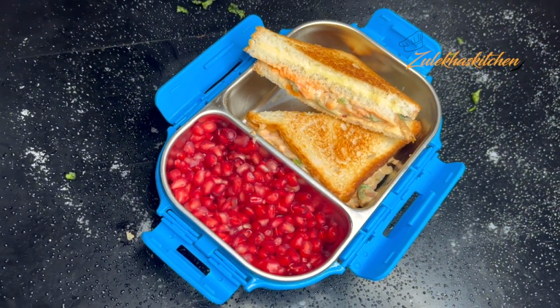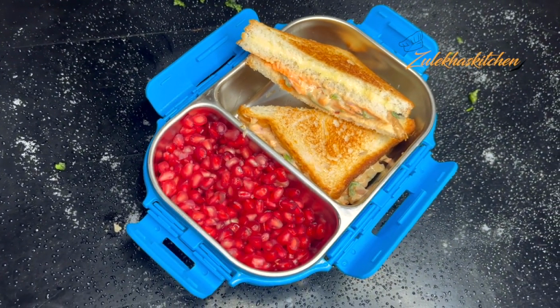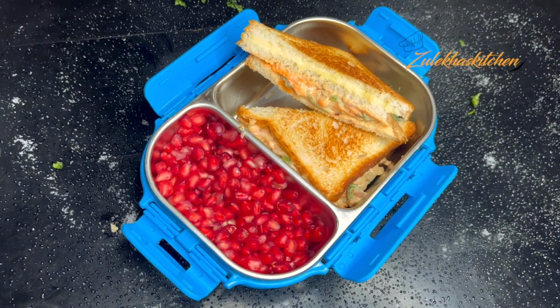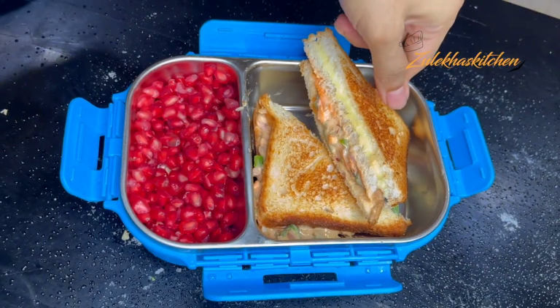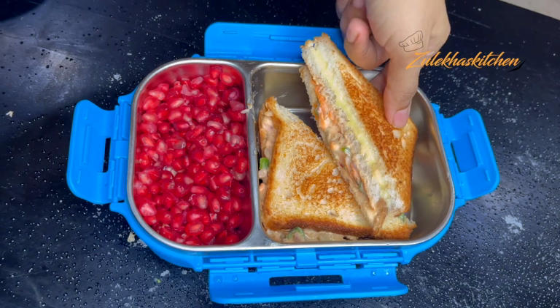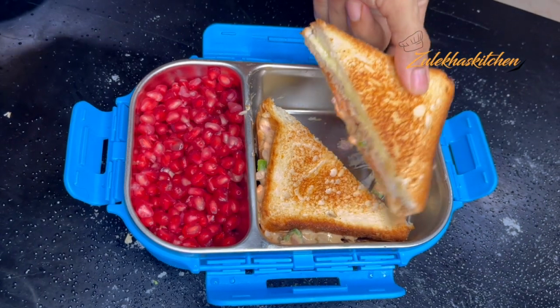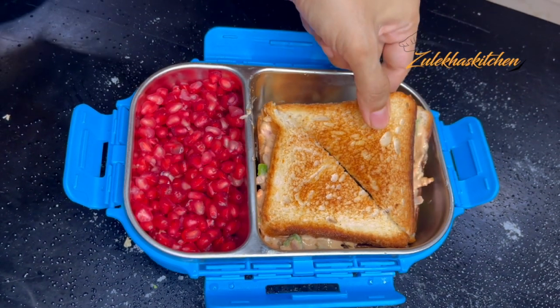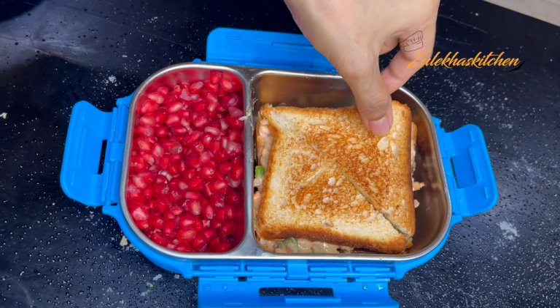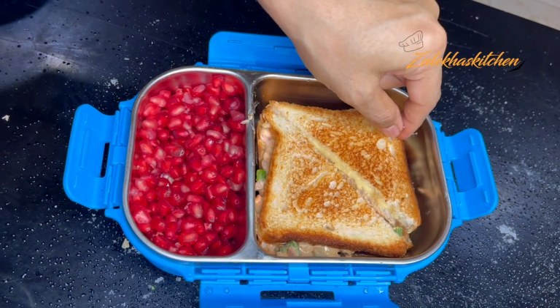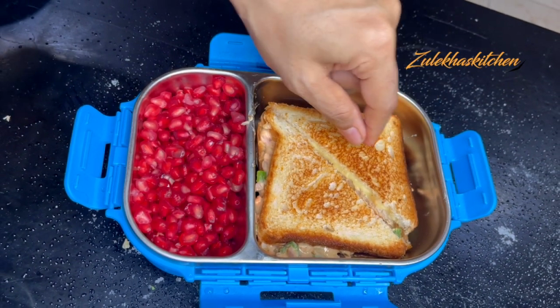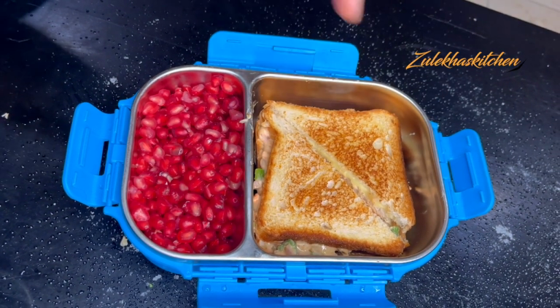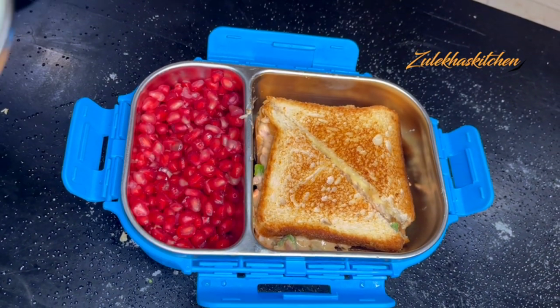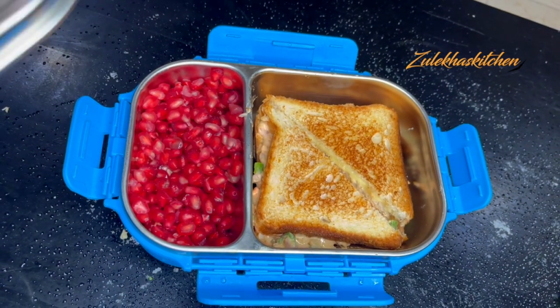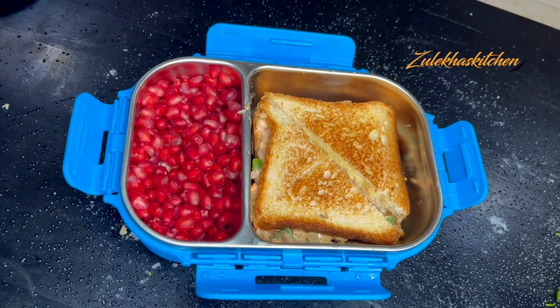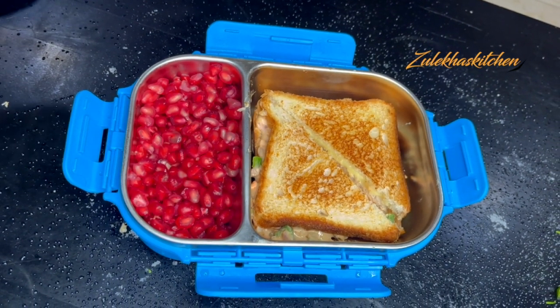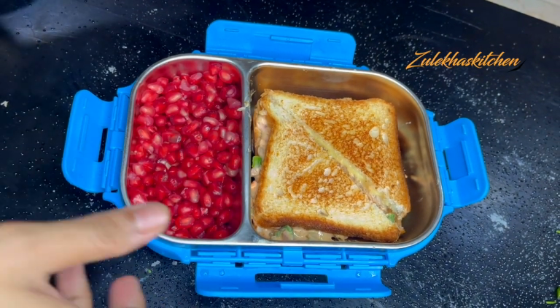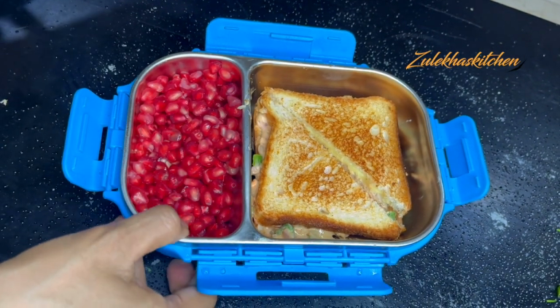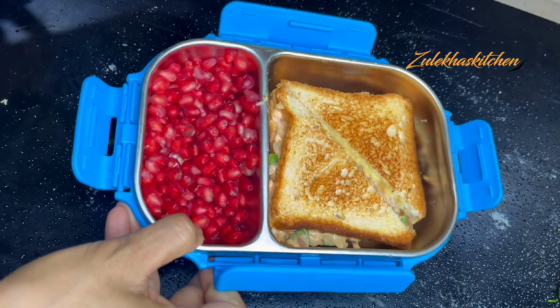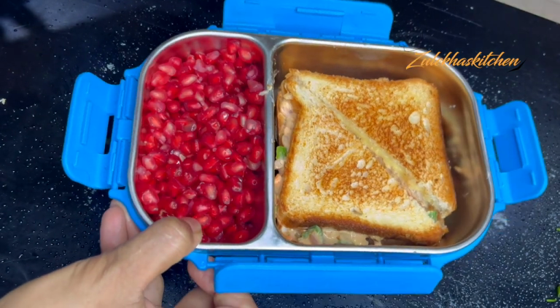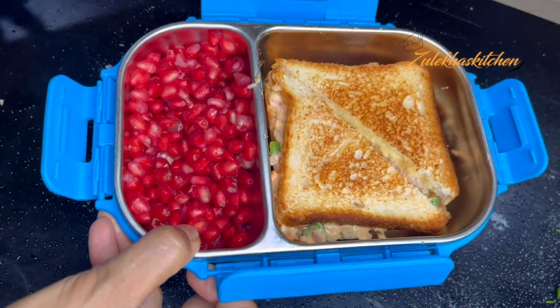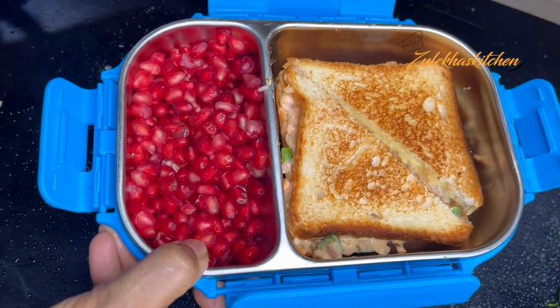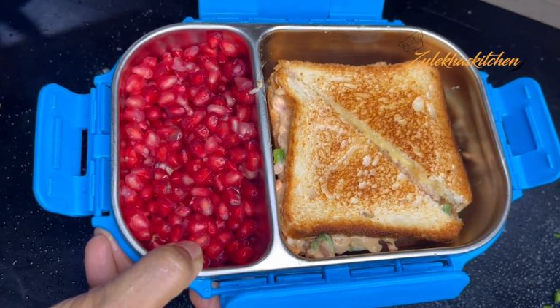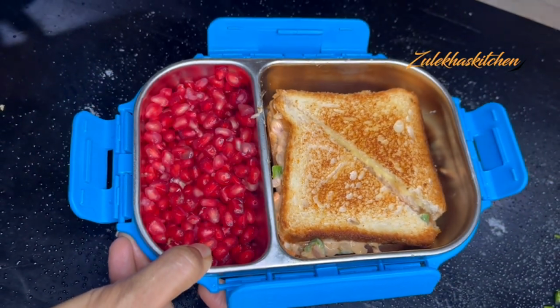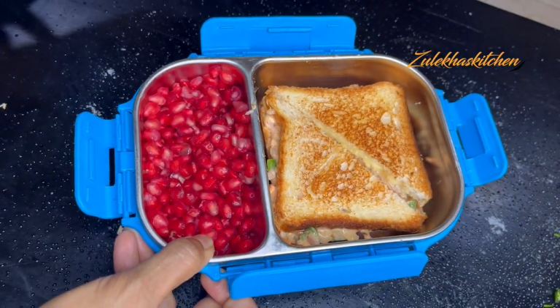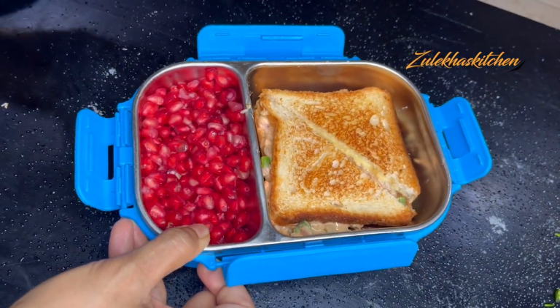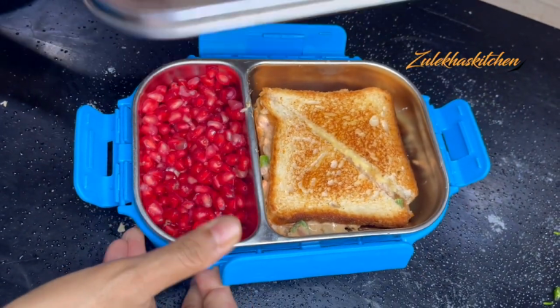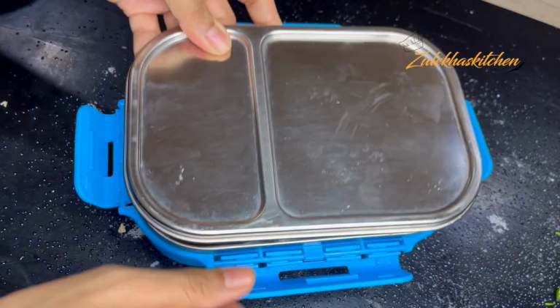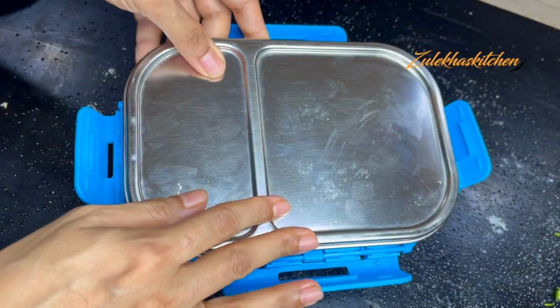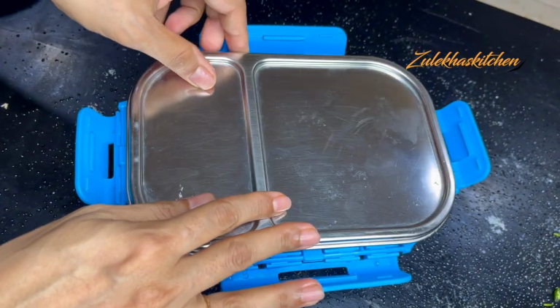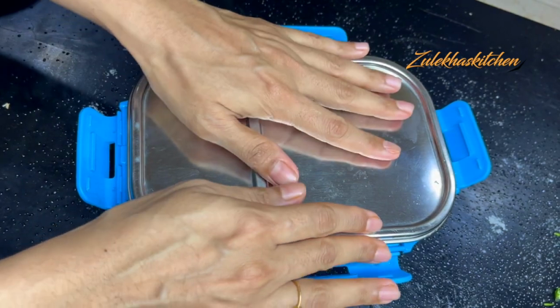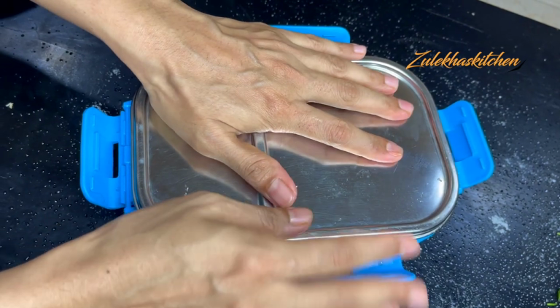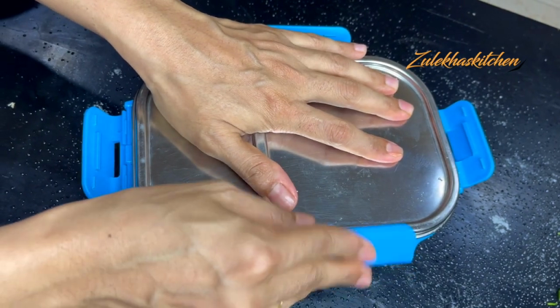If you want, you can add some vegetables. Like you can add some boiled corn. And if you don't want the vegetables, you can omit them.